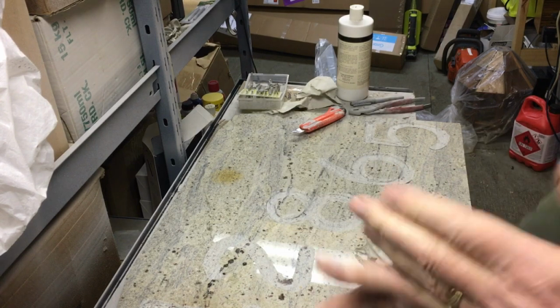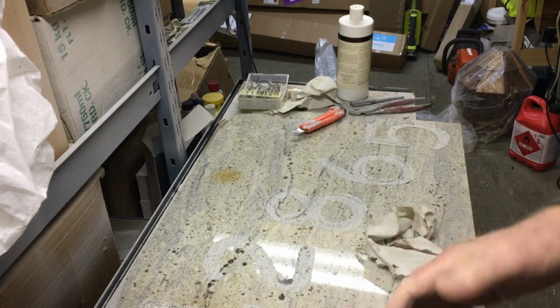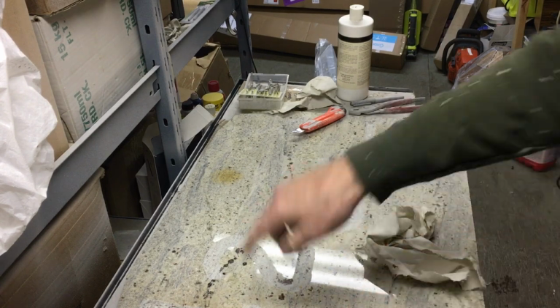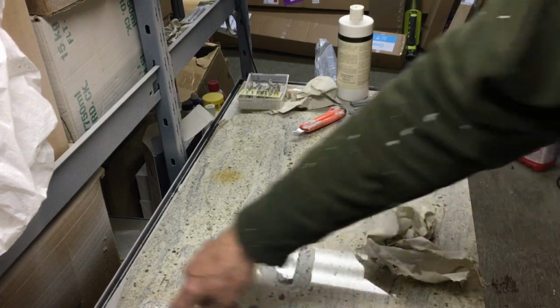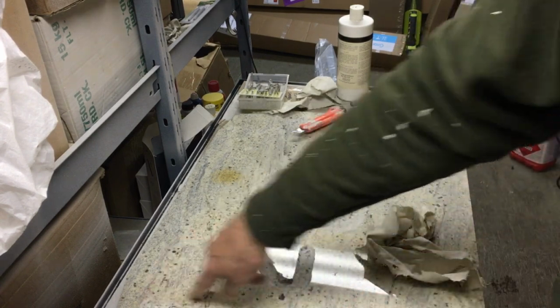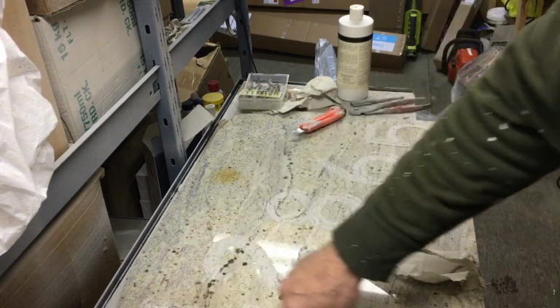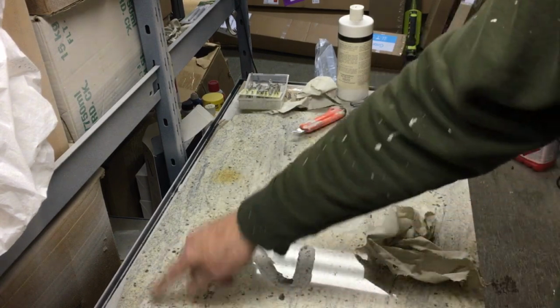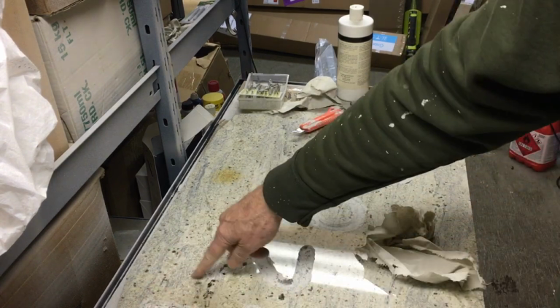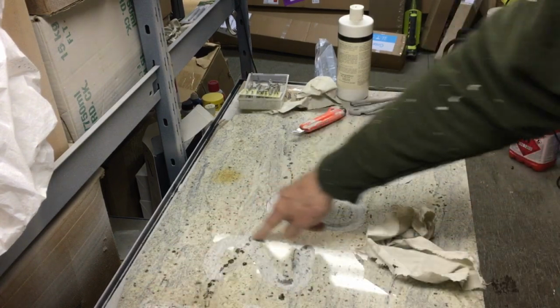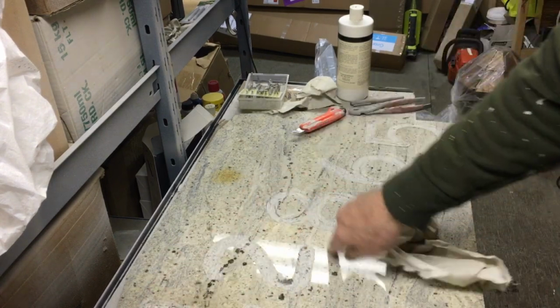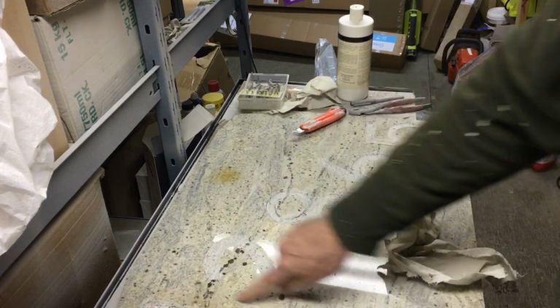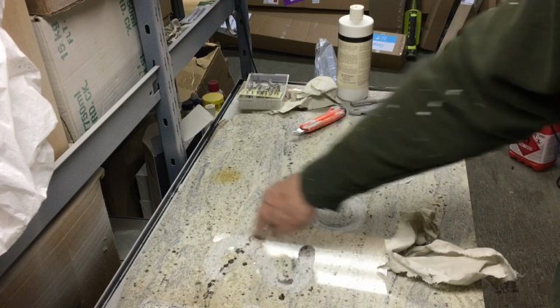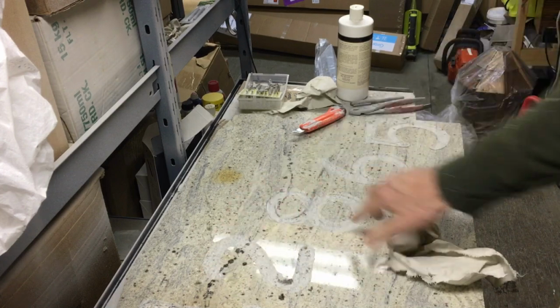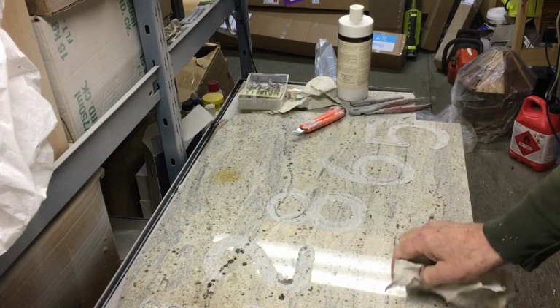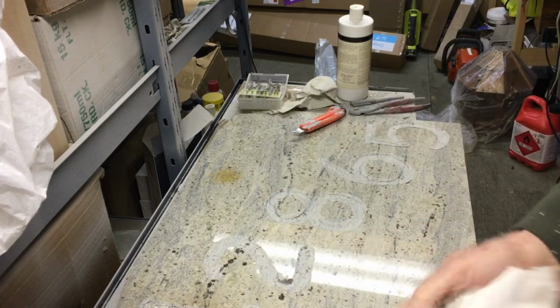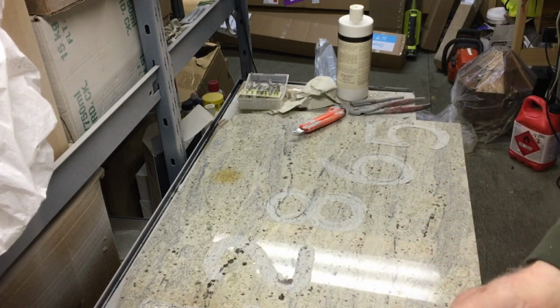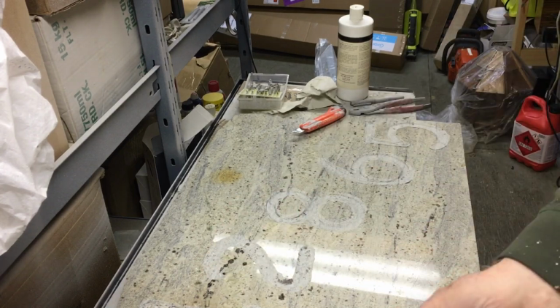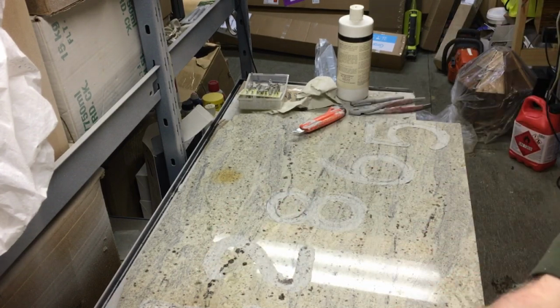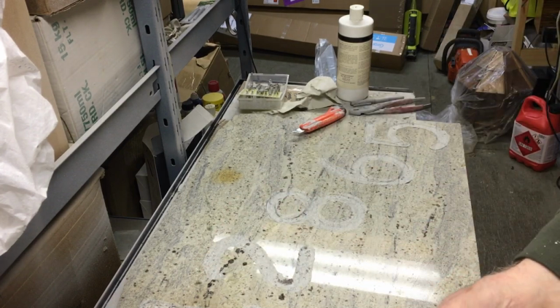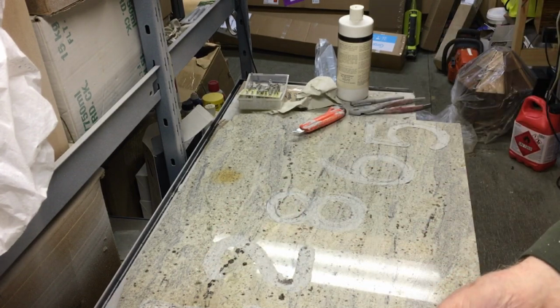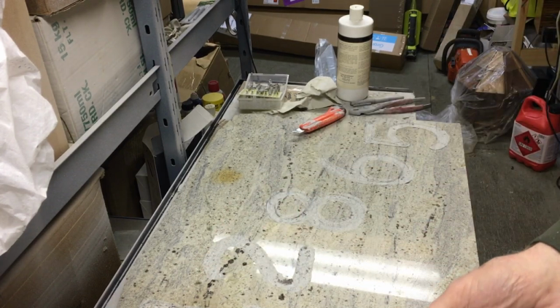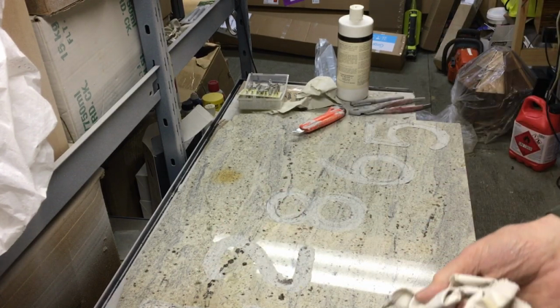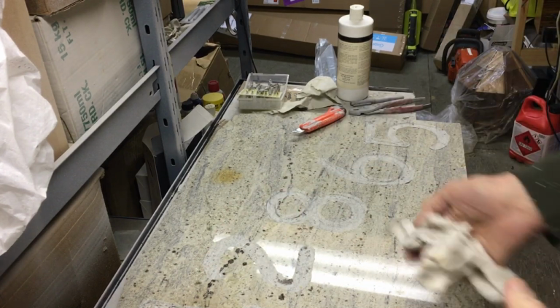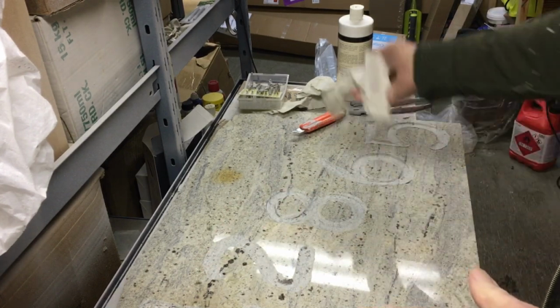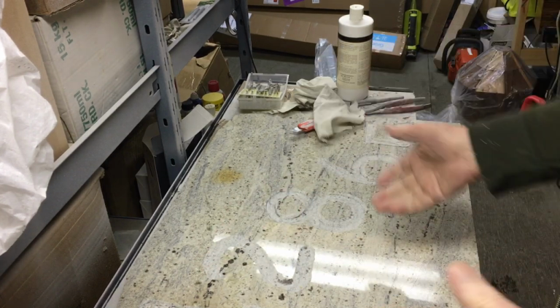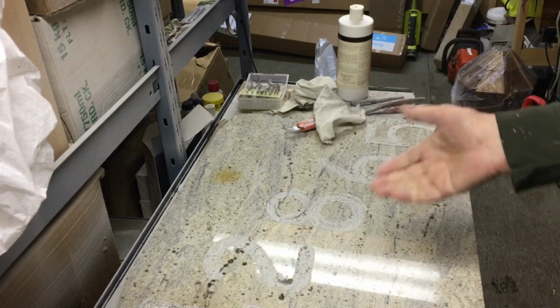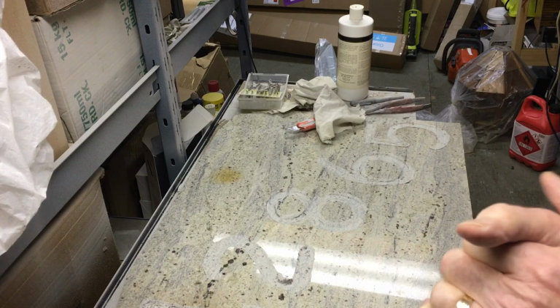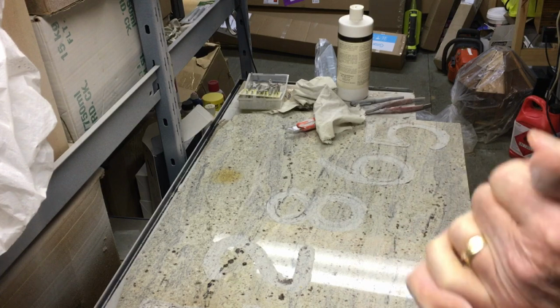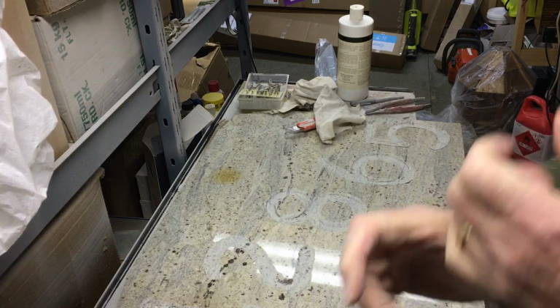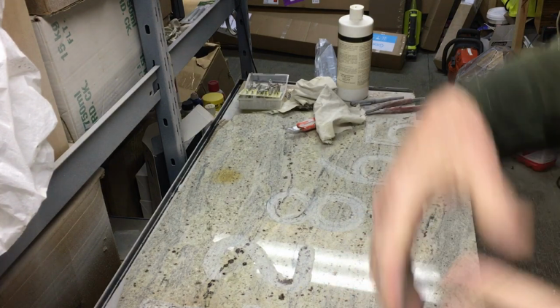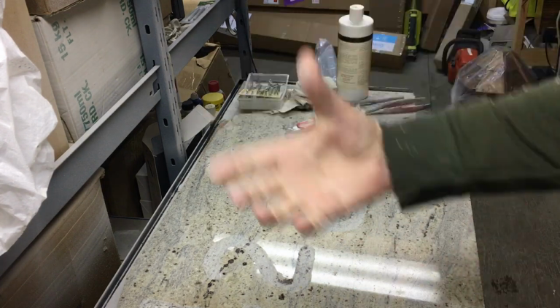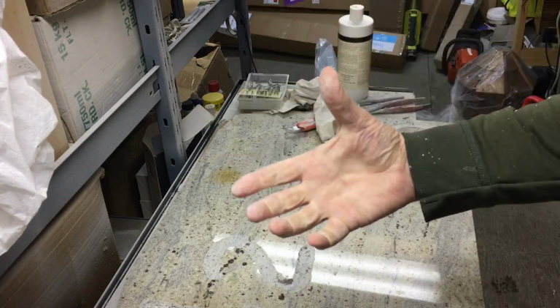It takes forever — it takes about an hour and a half per letter to do this. A hammer and chisel would obviously take a lot less time, but I decided to do it this way, which is probably not the best.